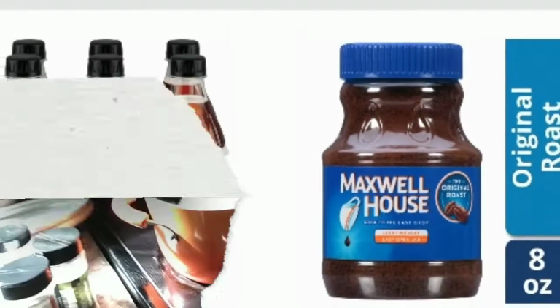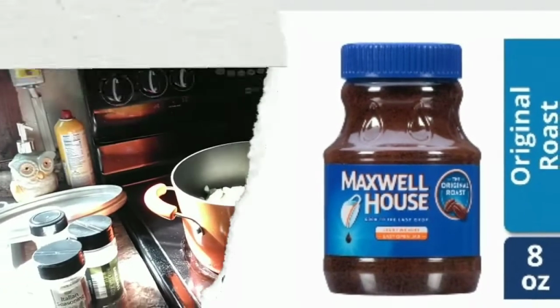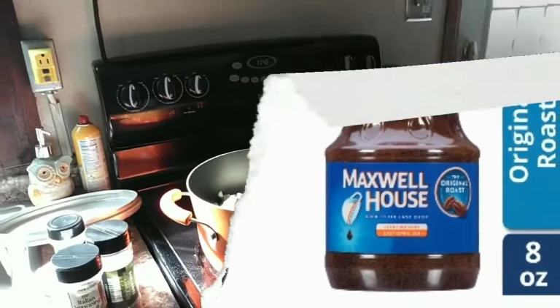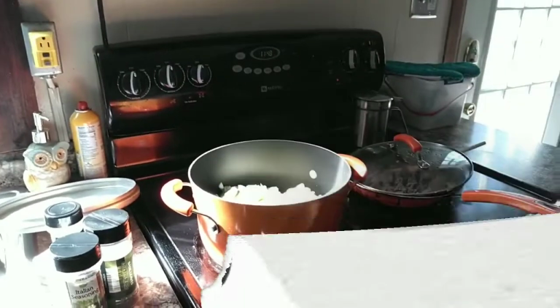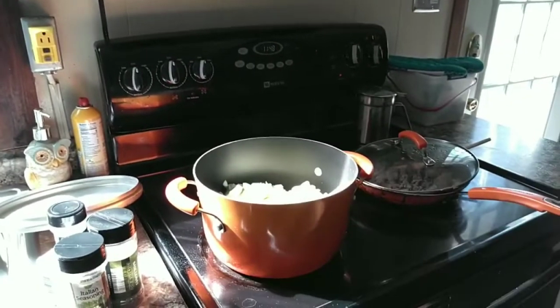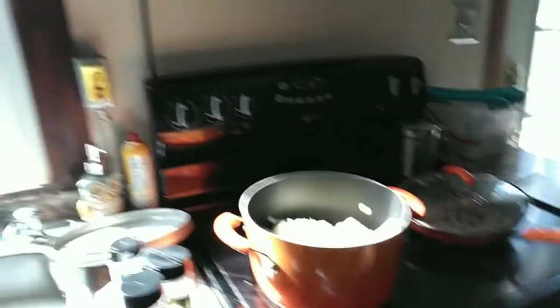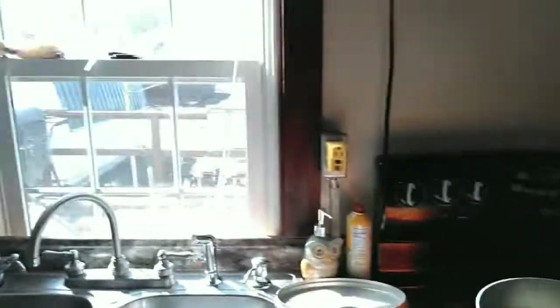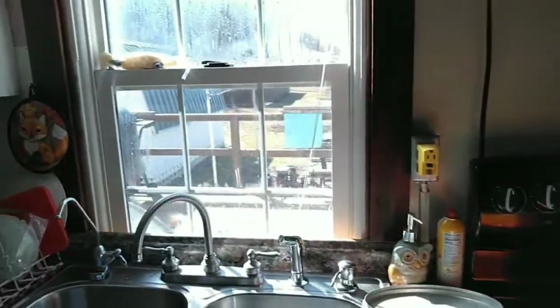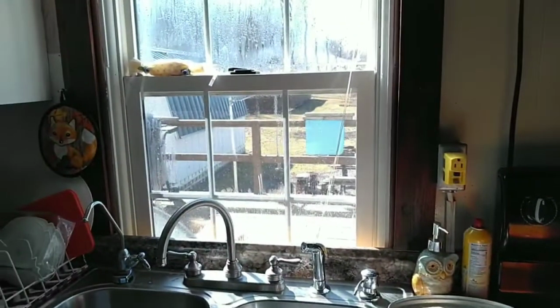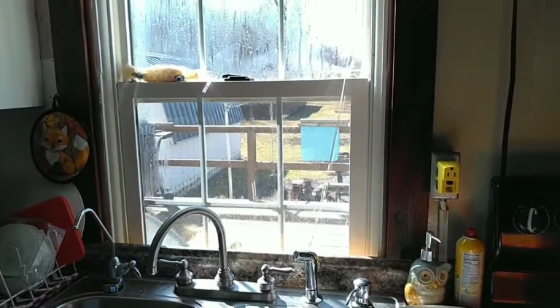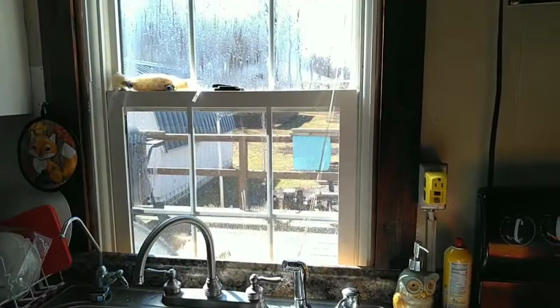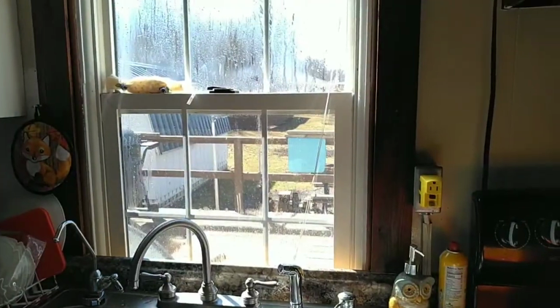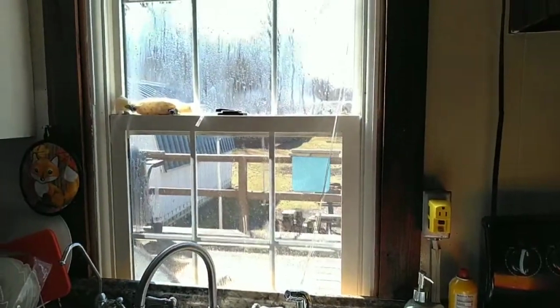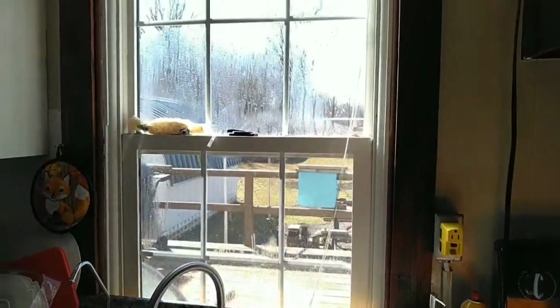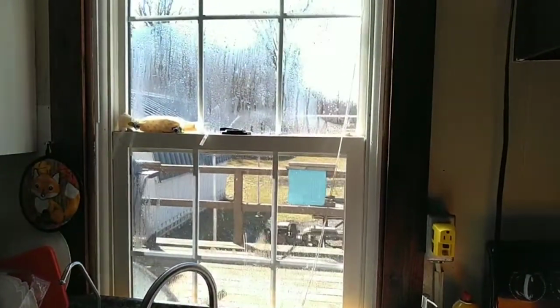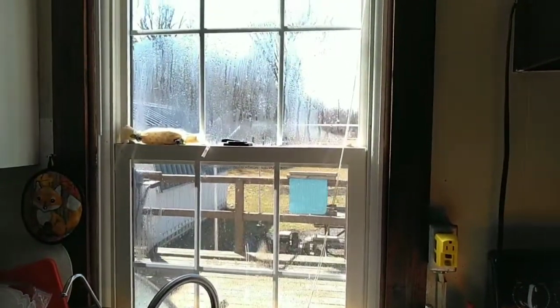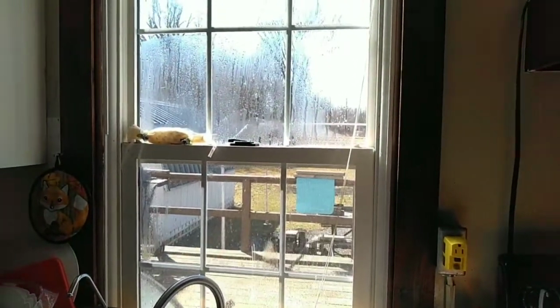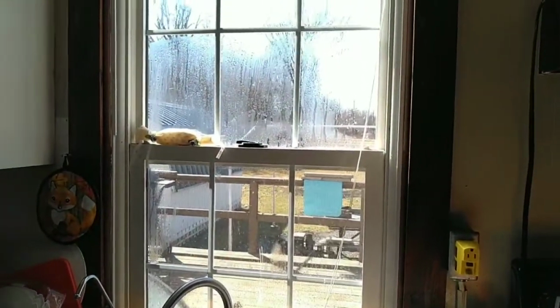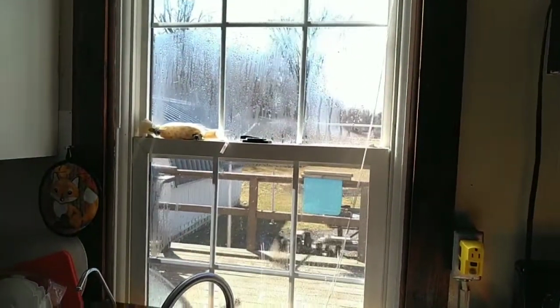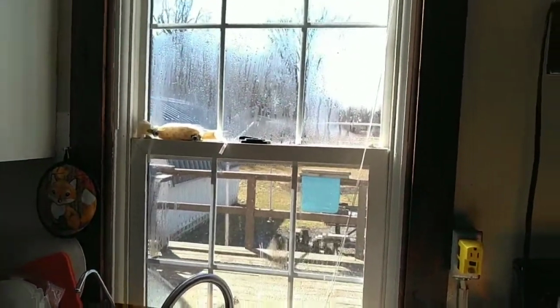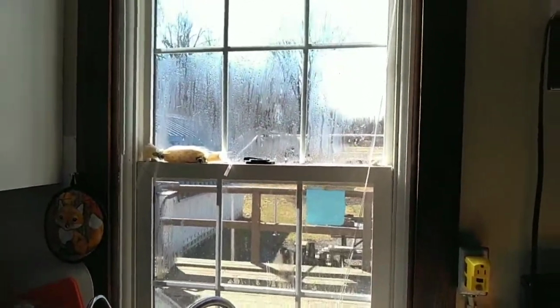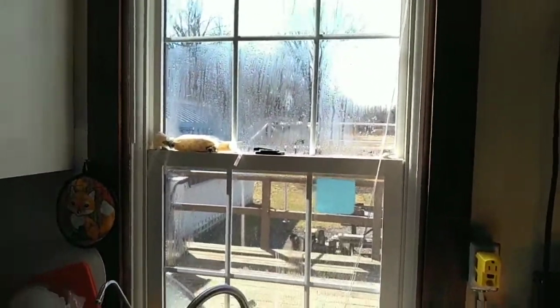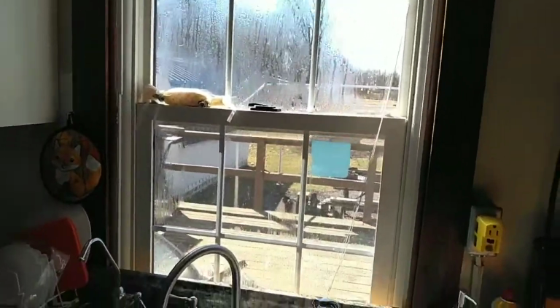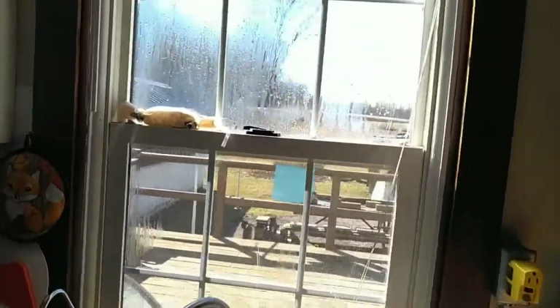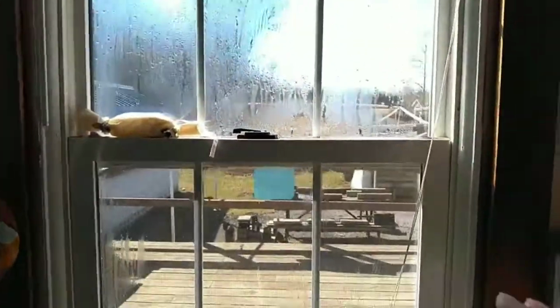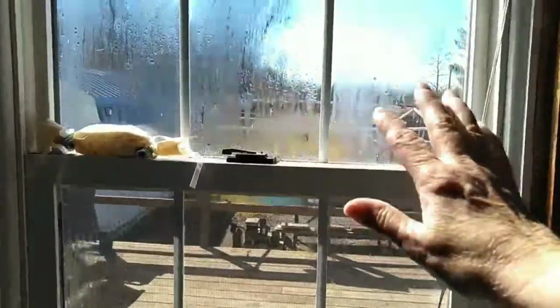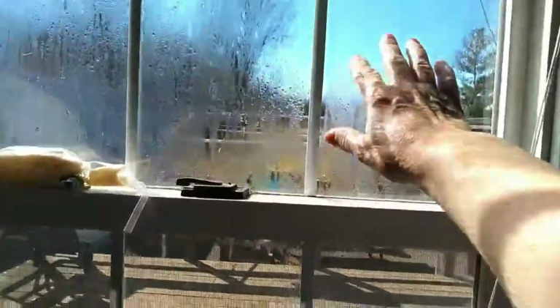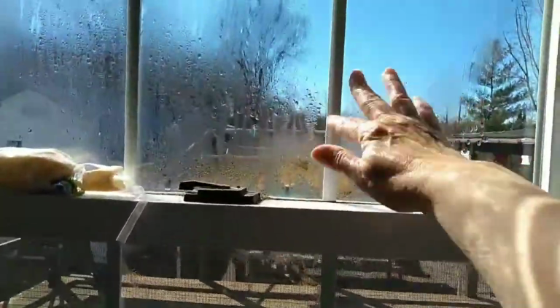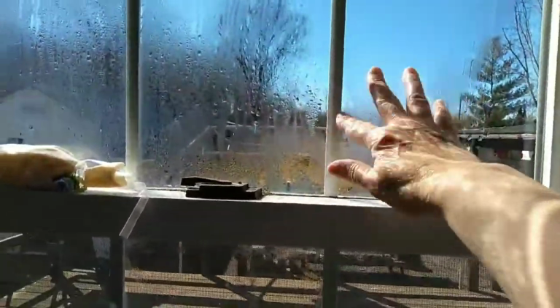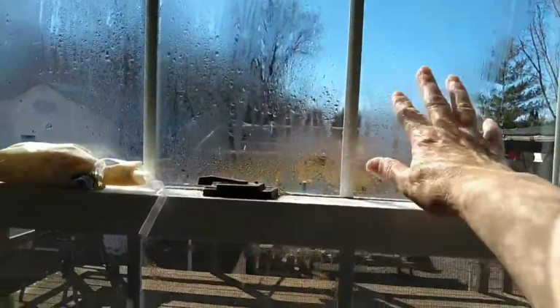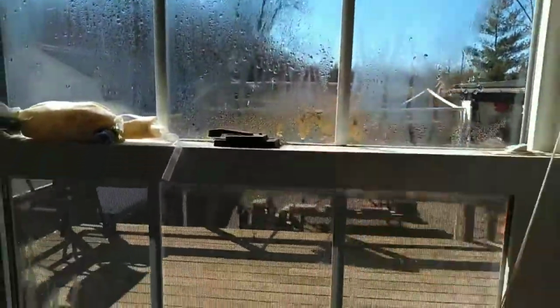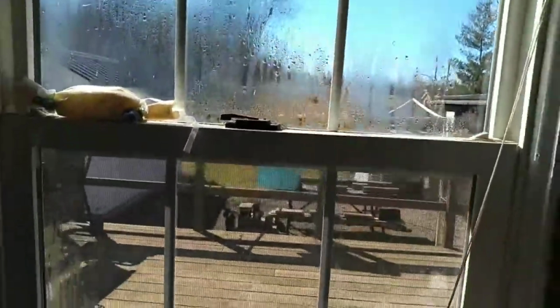Hi, everyone! How you doing today? Sun is shining — thank you, Jesus. I love it when the sun shines. See all the moisture? Thank God it's on the outside.